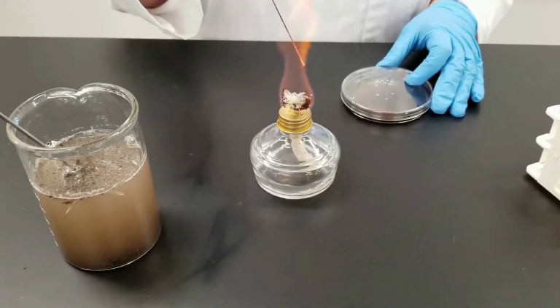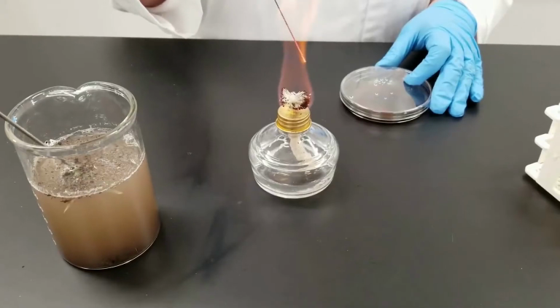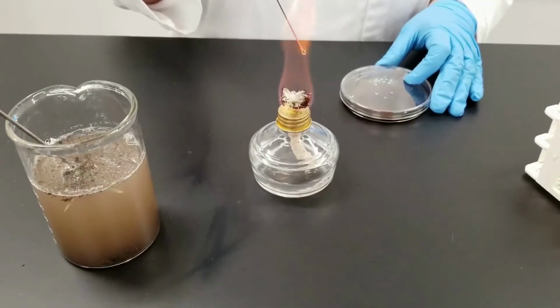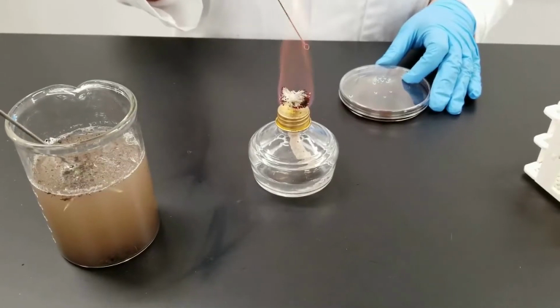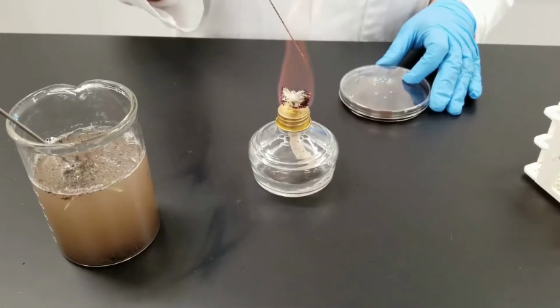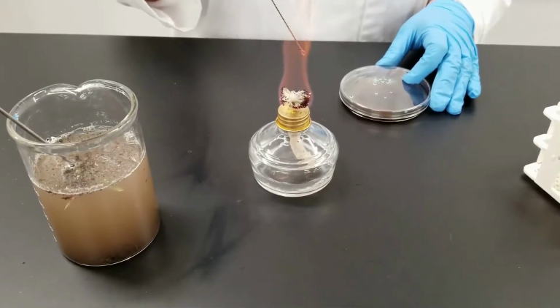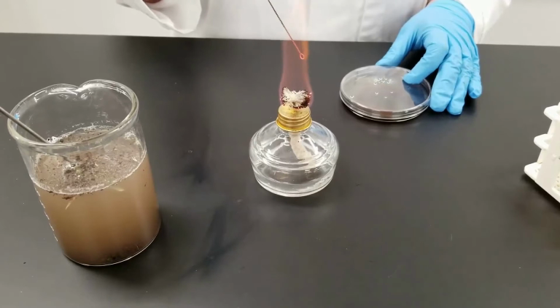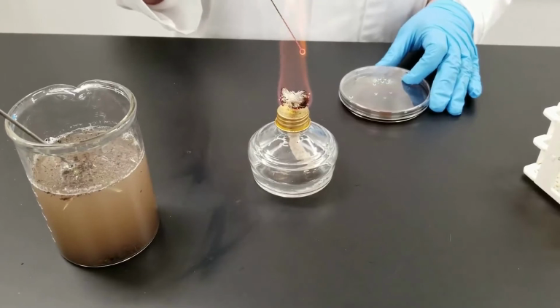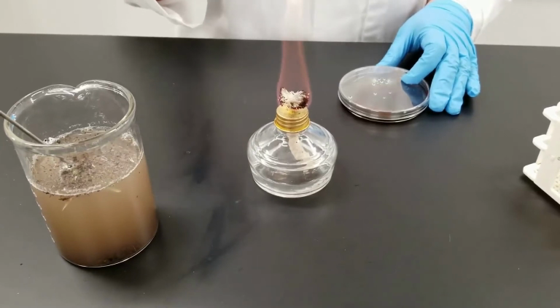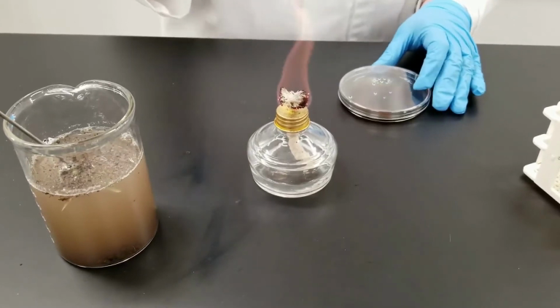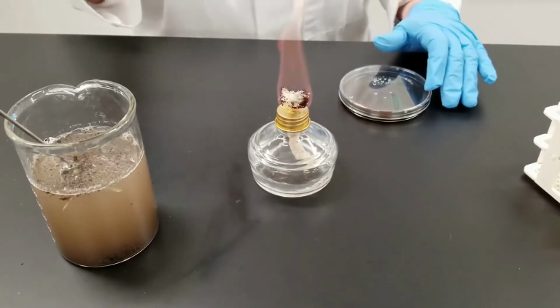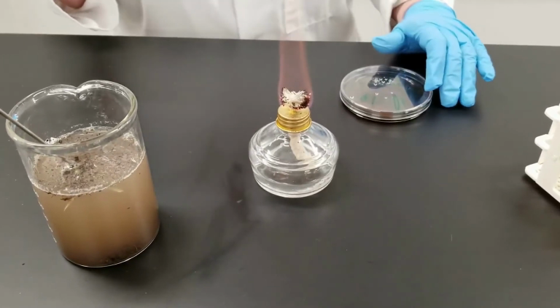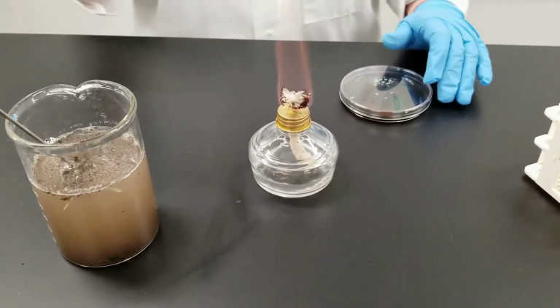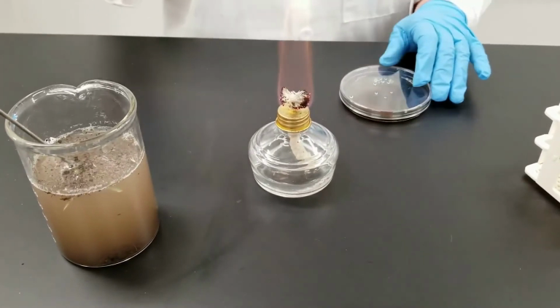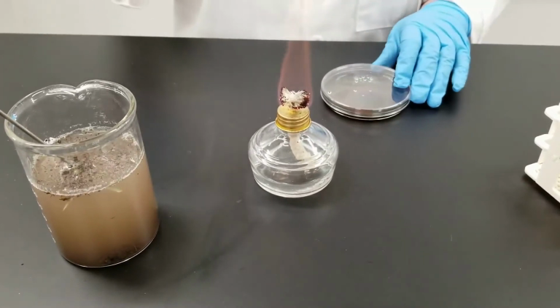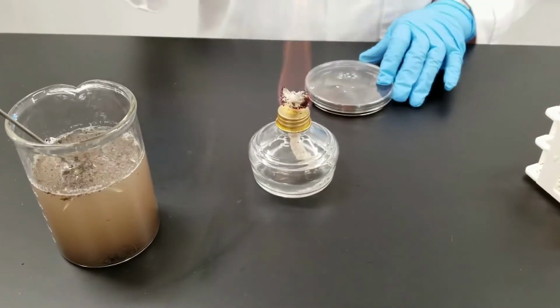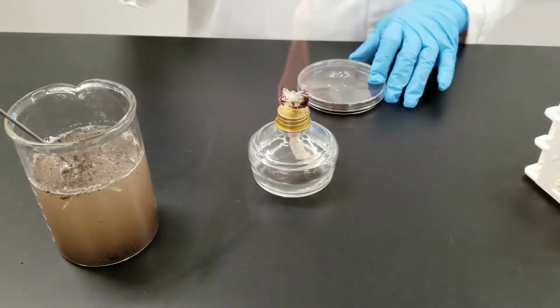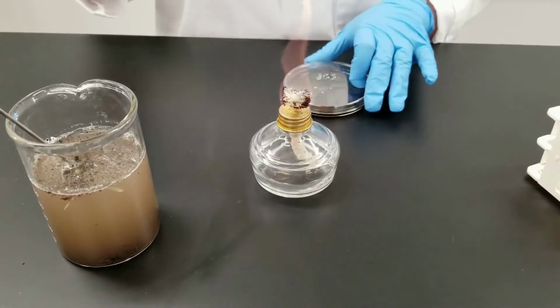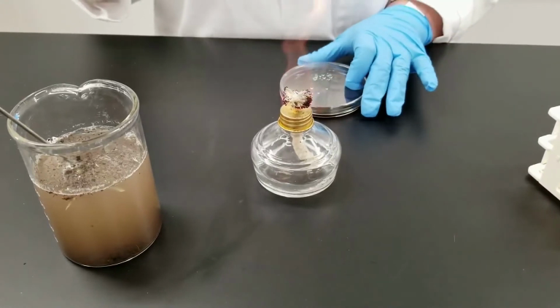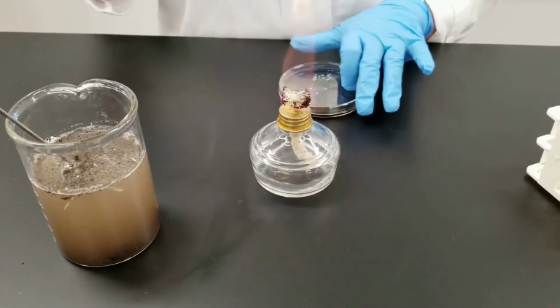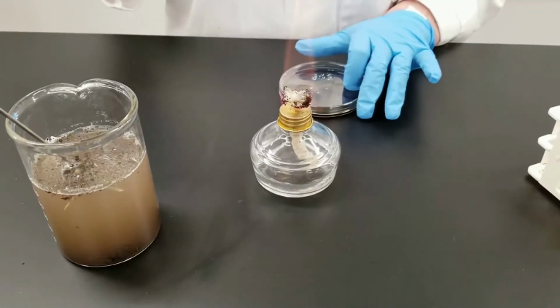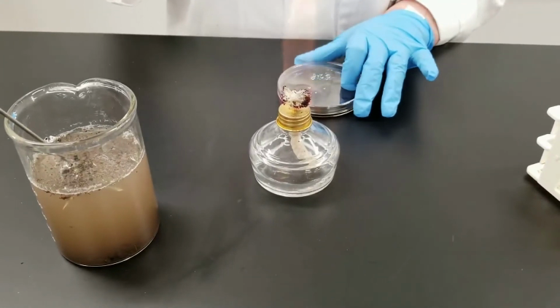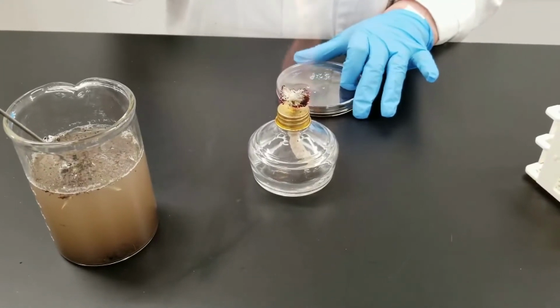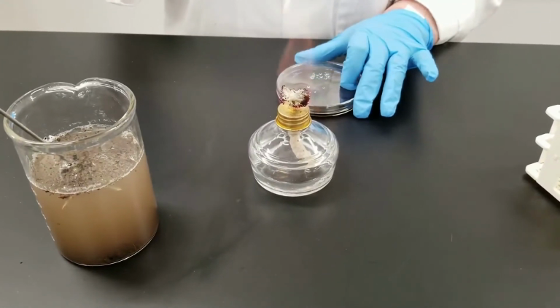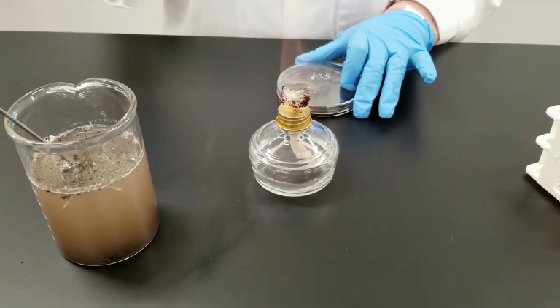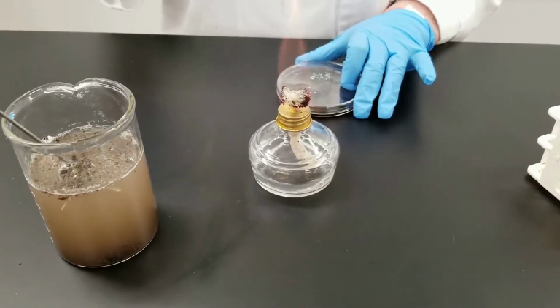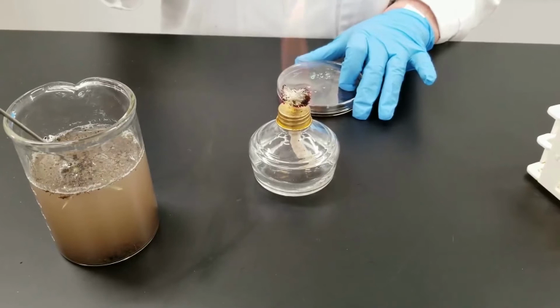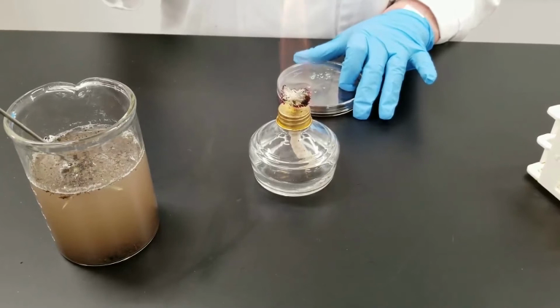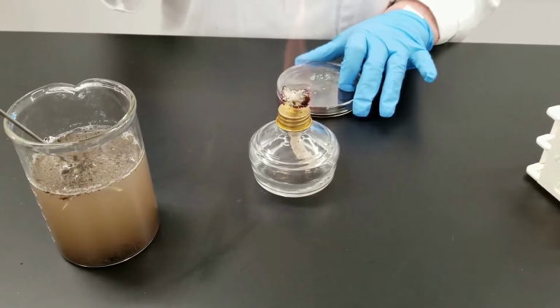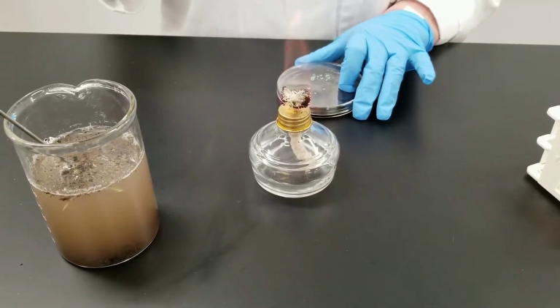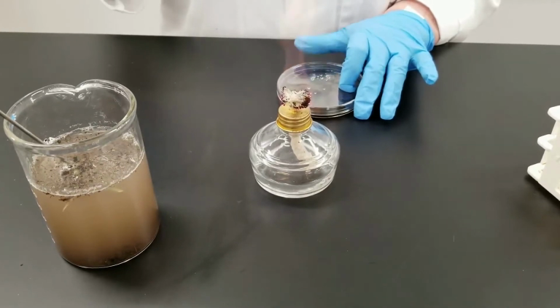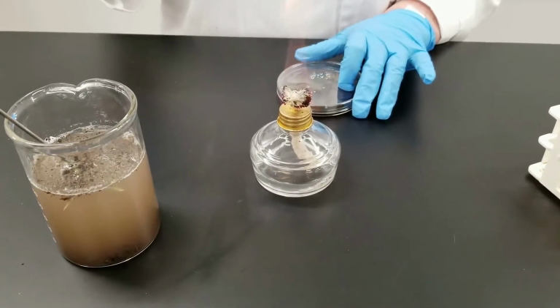We're going to be testing the microbiology in water. We have a water sample here. We're going to, in a different lab, be inoculating tubes — lactose tubes — to determine the most probable number.